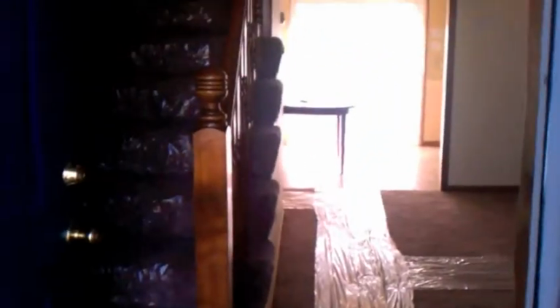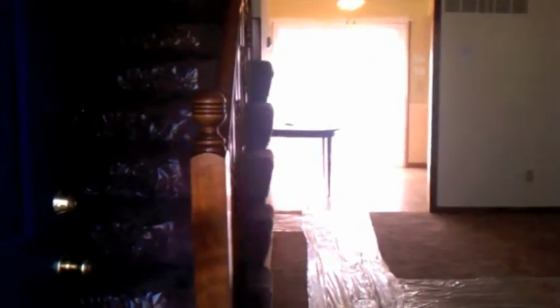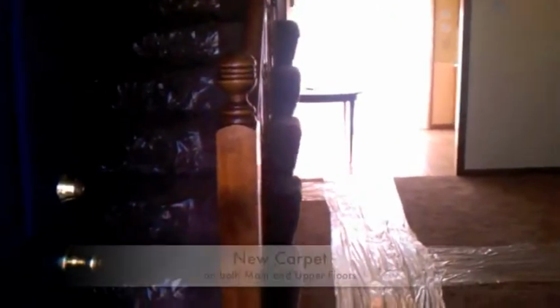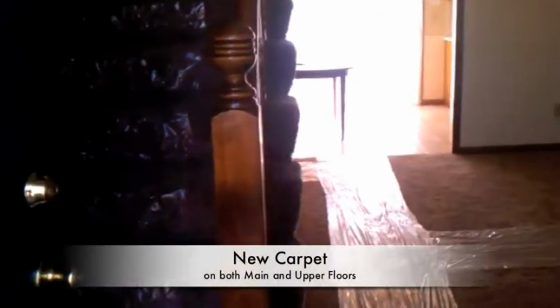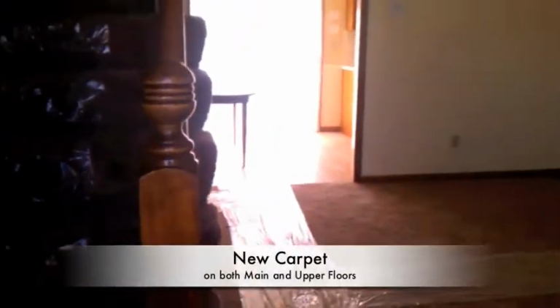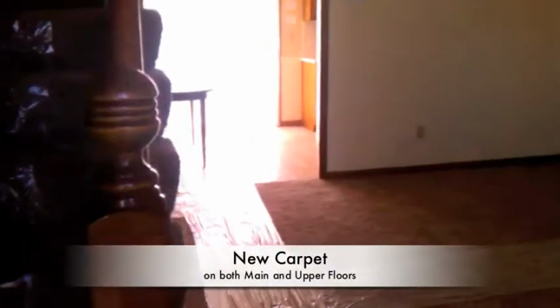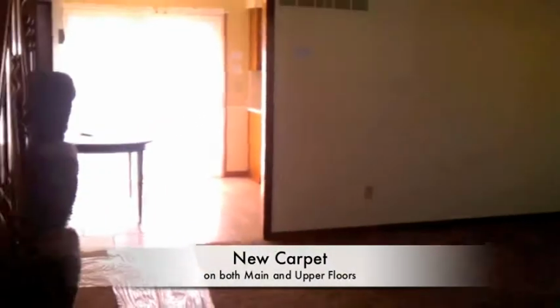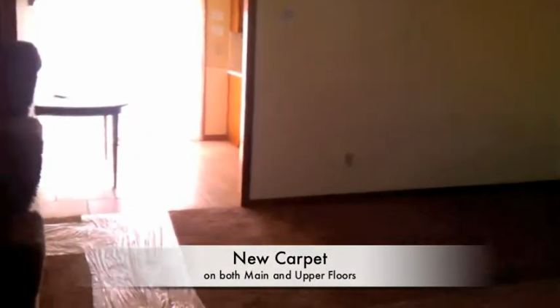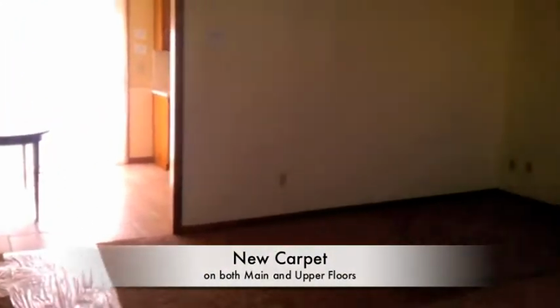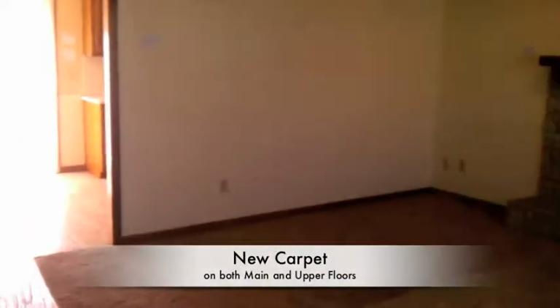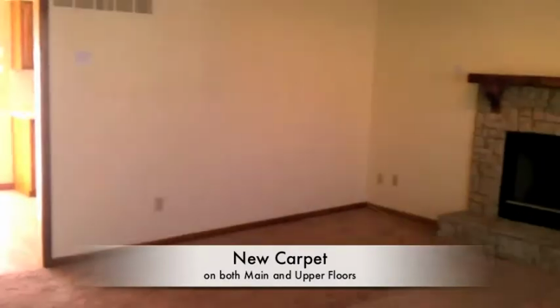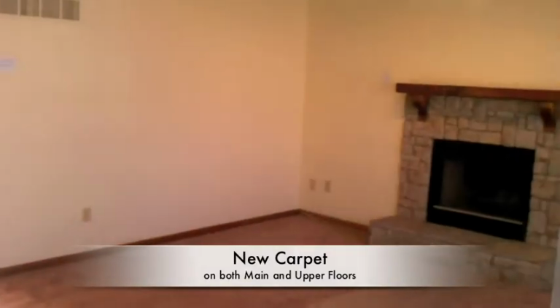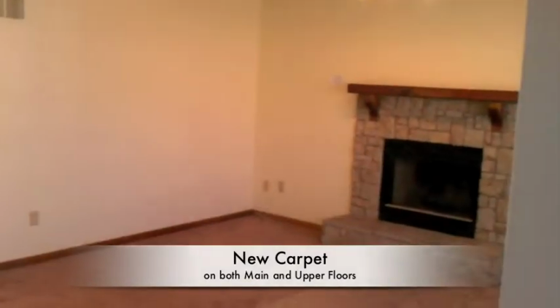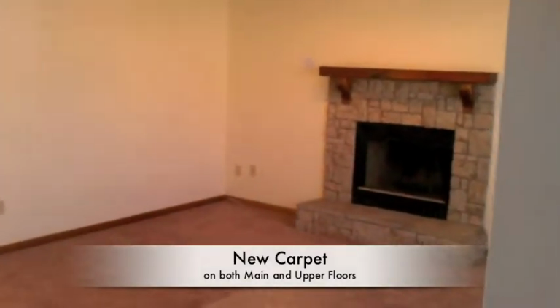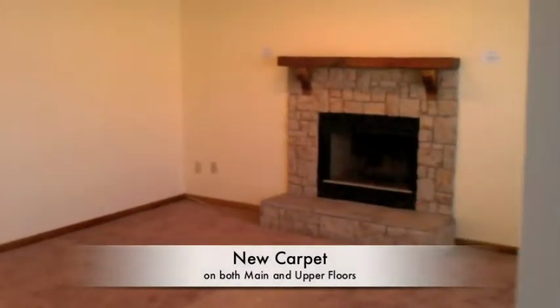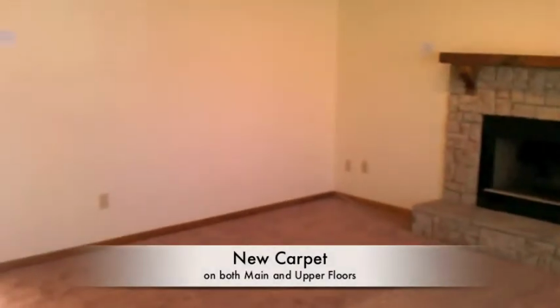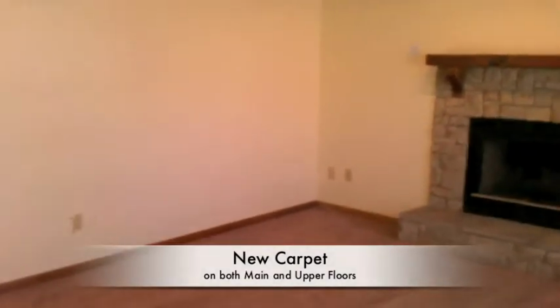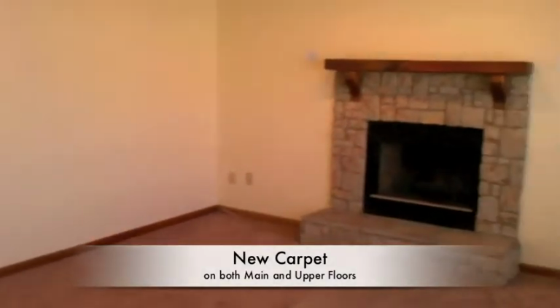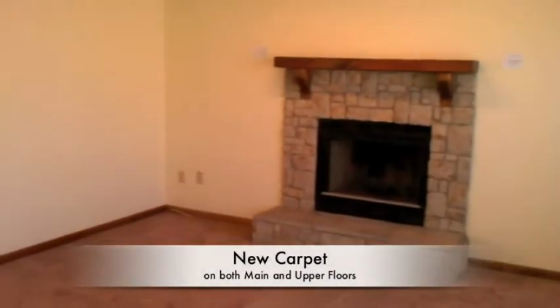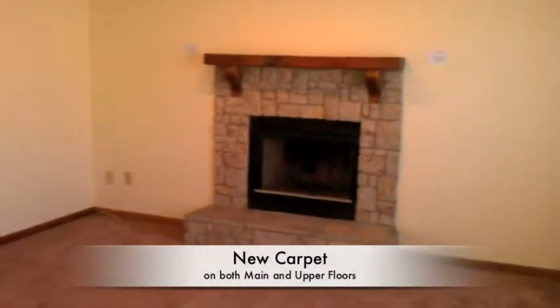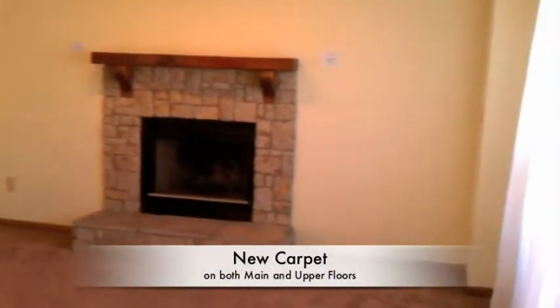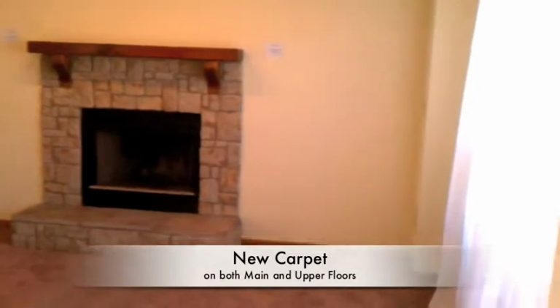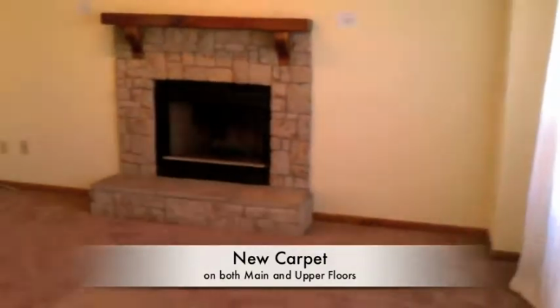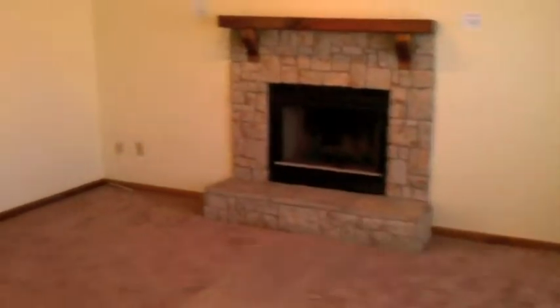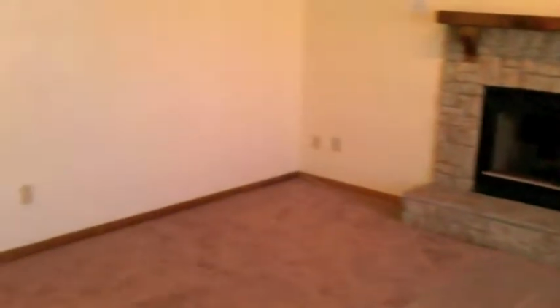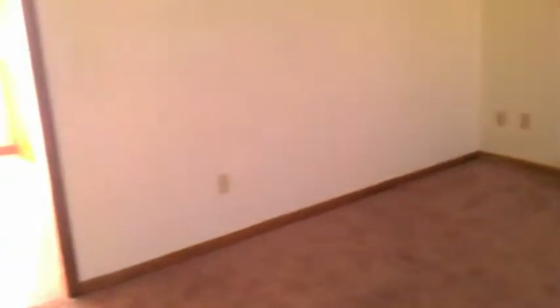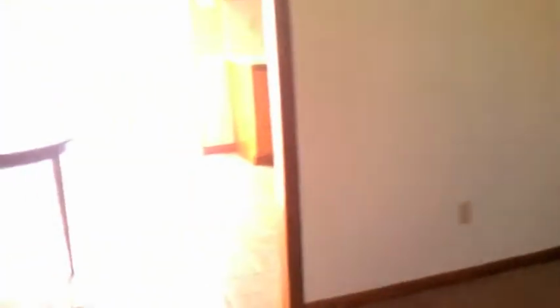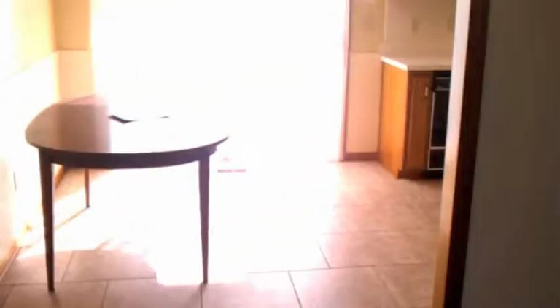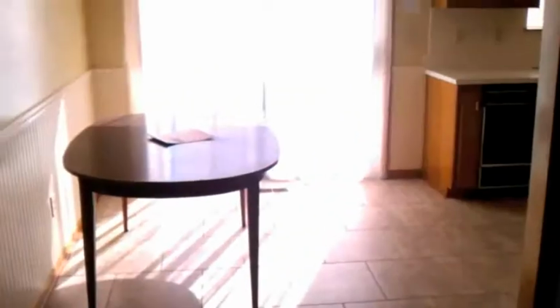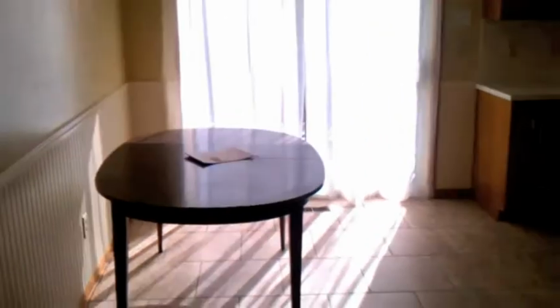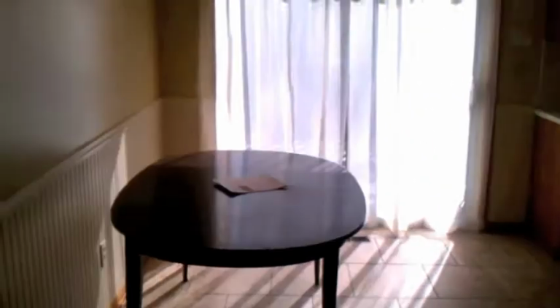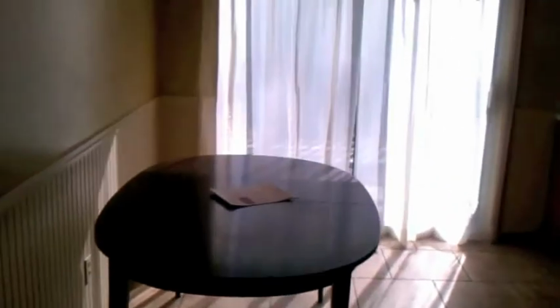Just had fresh carpet put in through the entire house. Here we're walking into the living room area with the wood-burning fireplace. Lovely mantle over the top of that too. Lots of space and light coming in here. We can go into the kitchen.